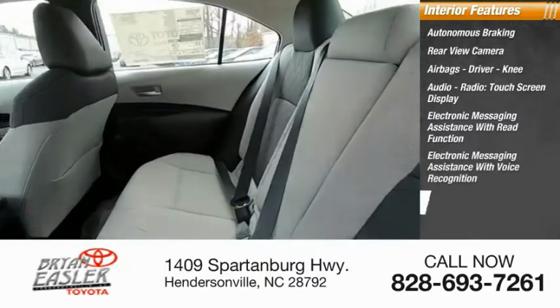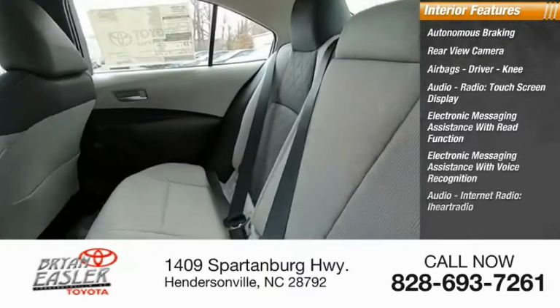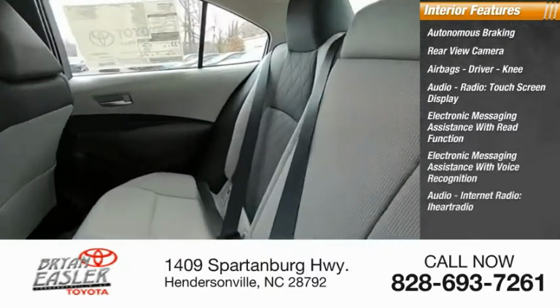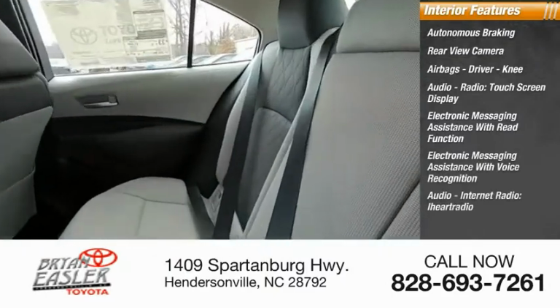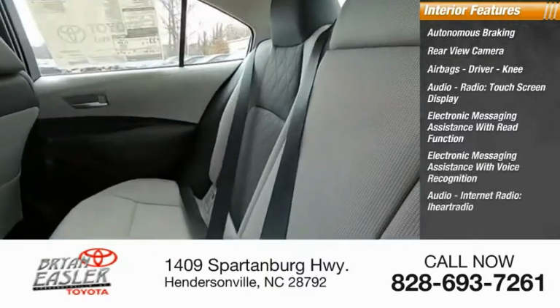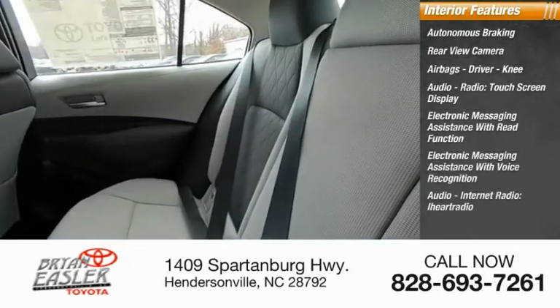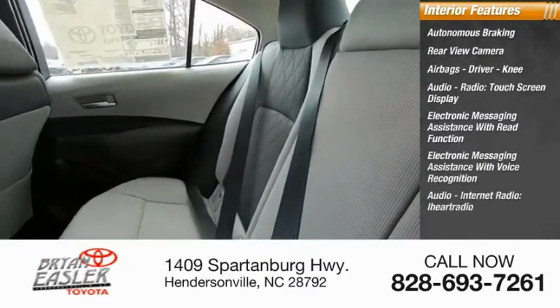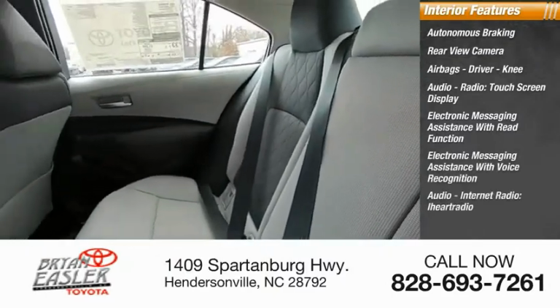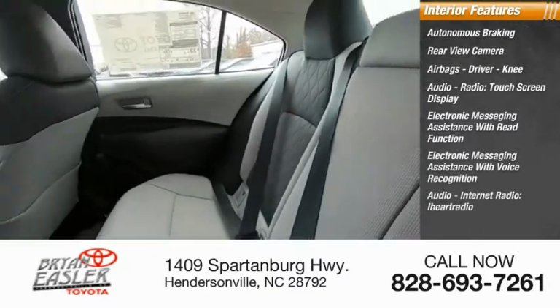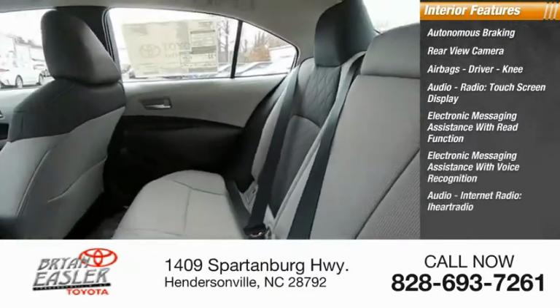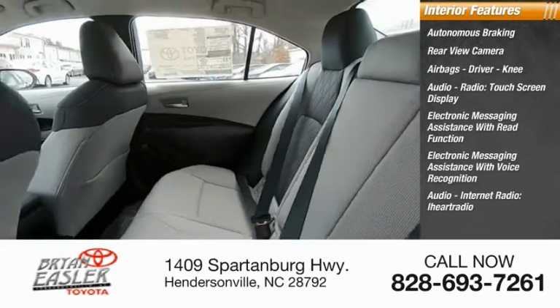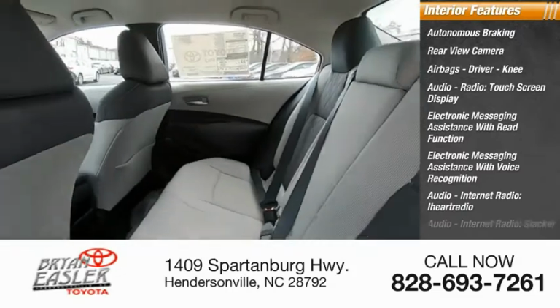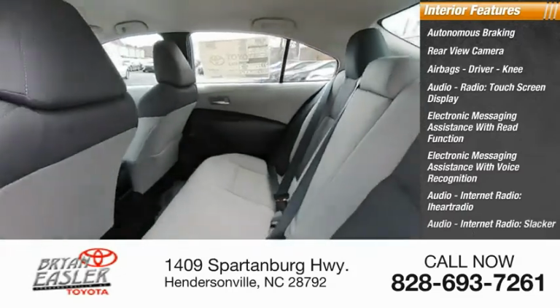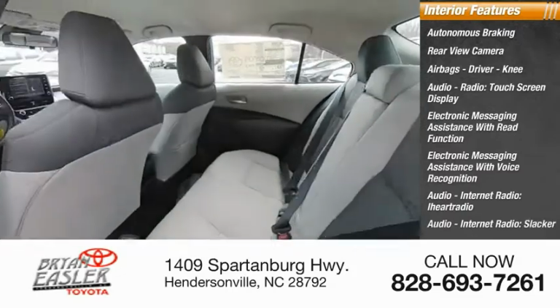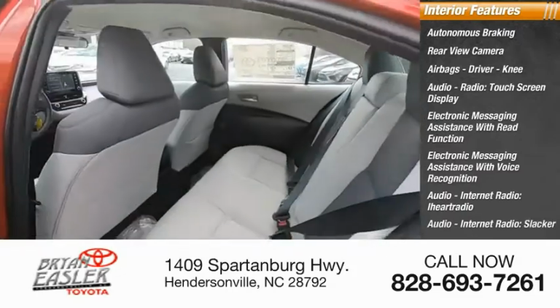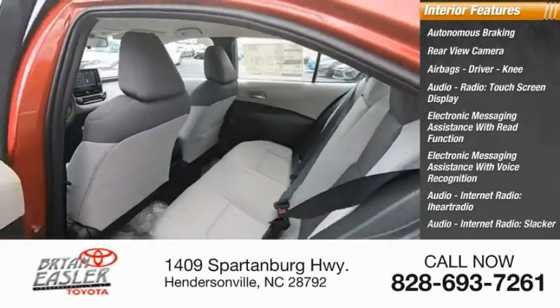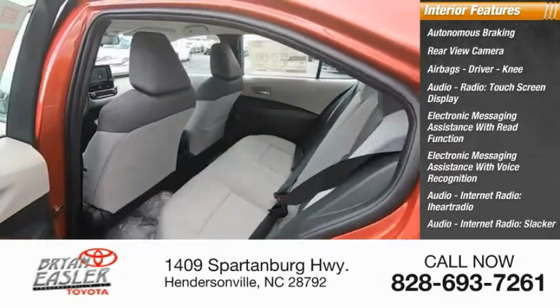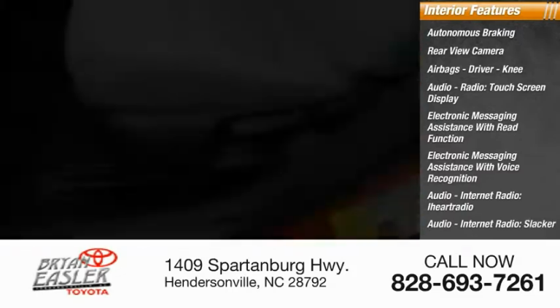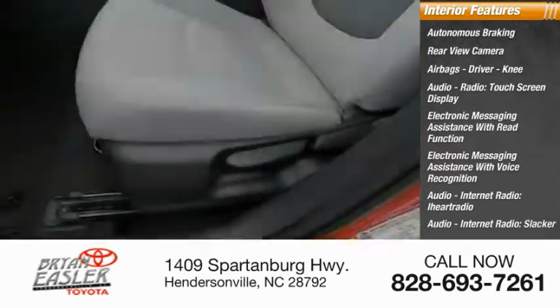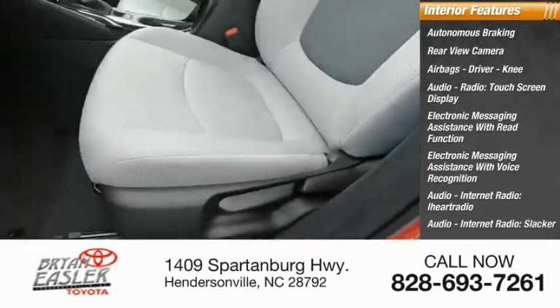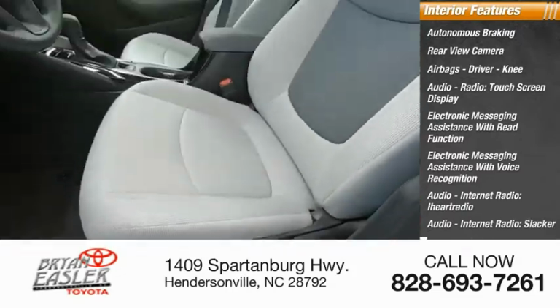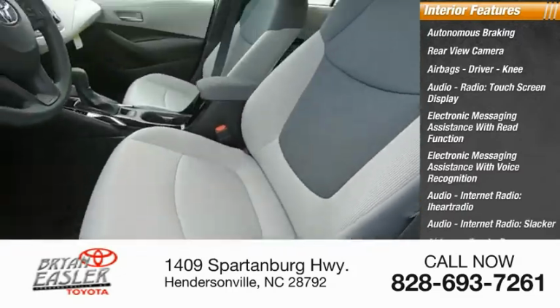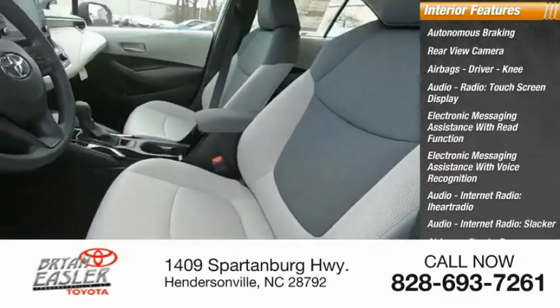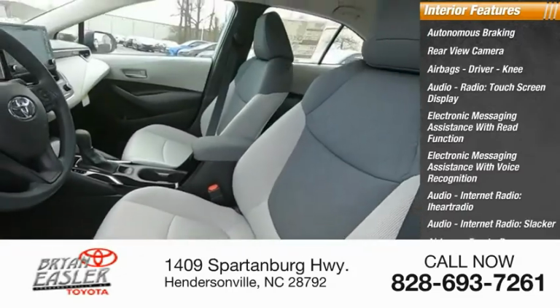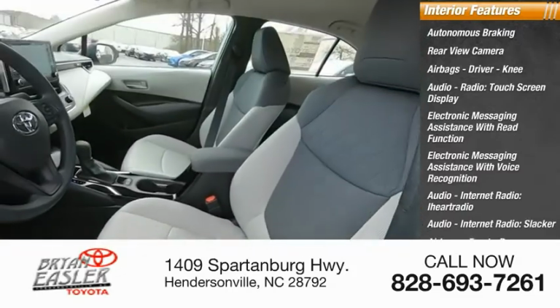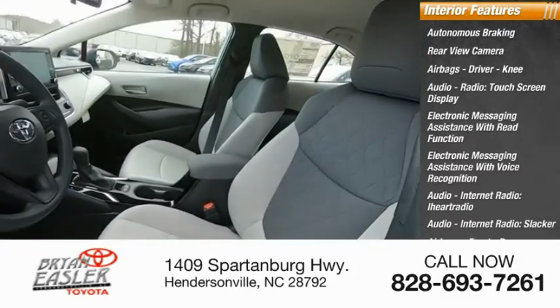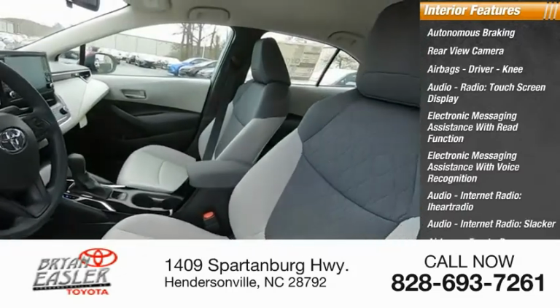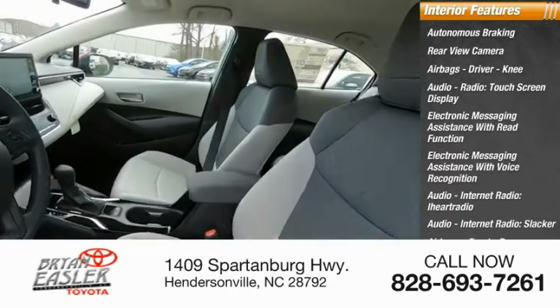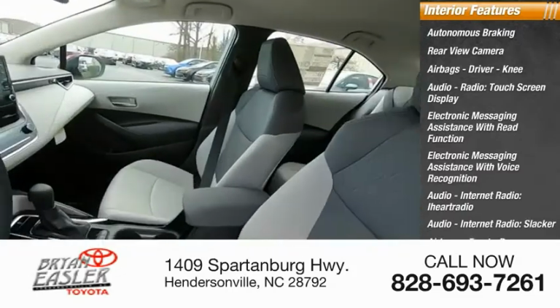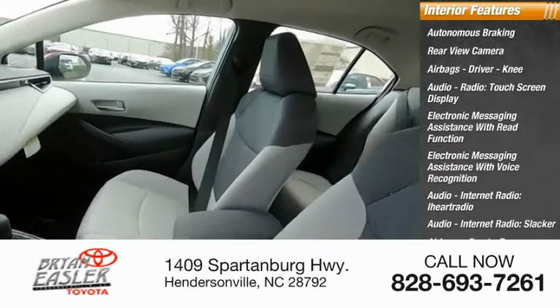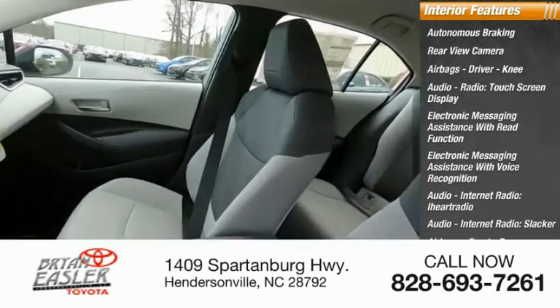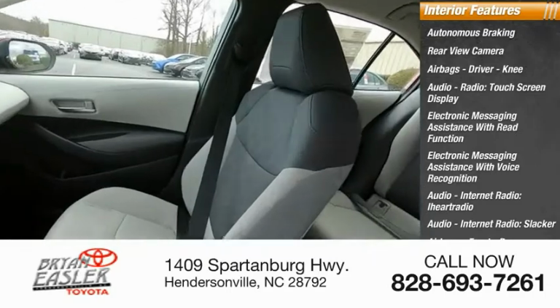Audio internet radio including iHeartRadio and Slacker, front passenger seat cushion airbags, and a trip computer.